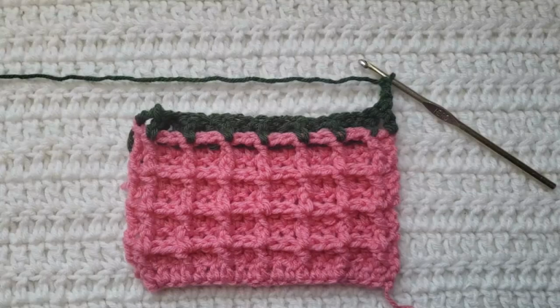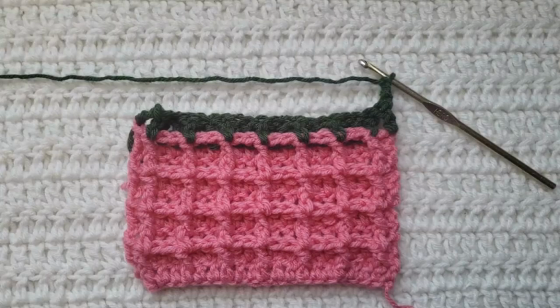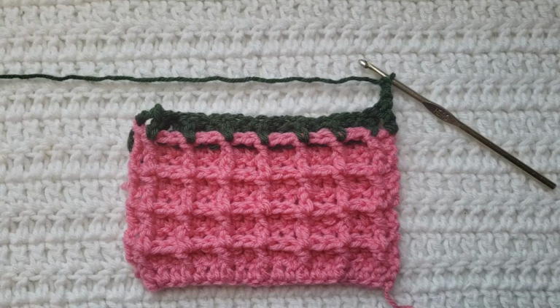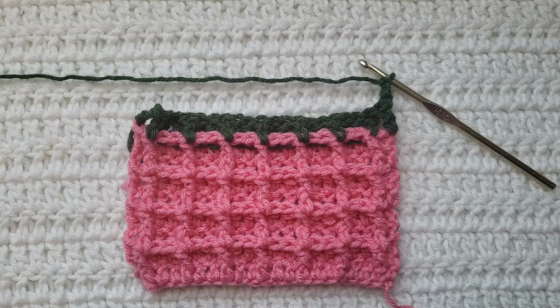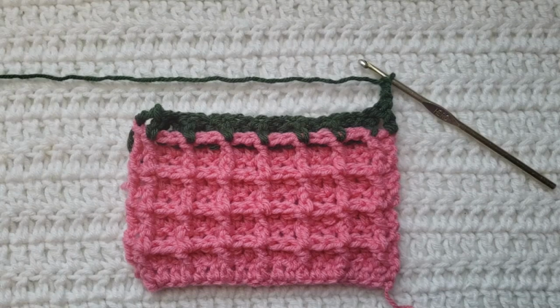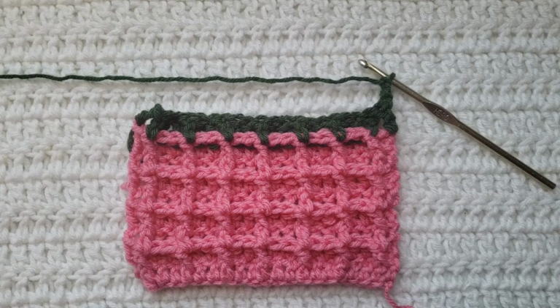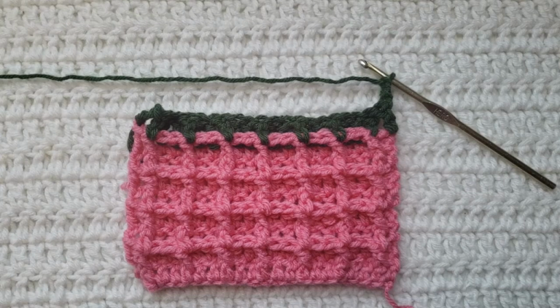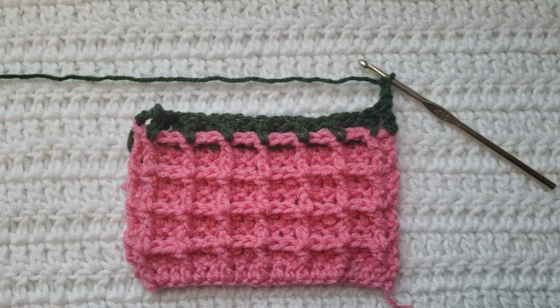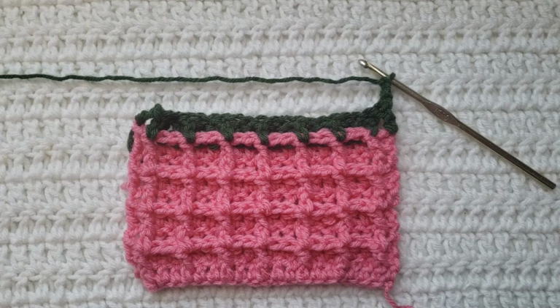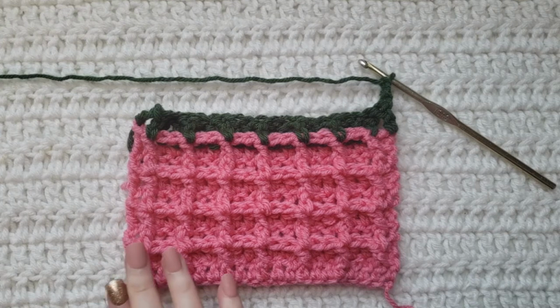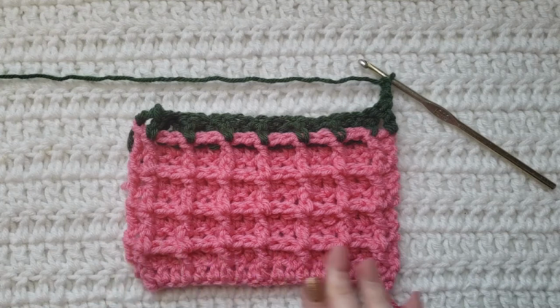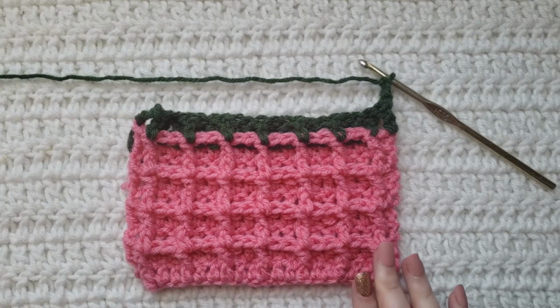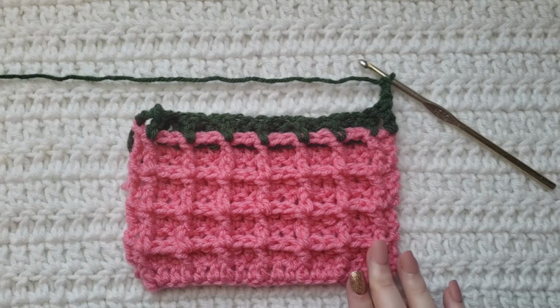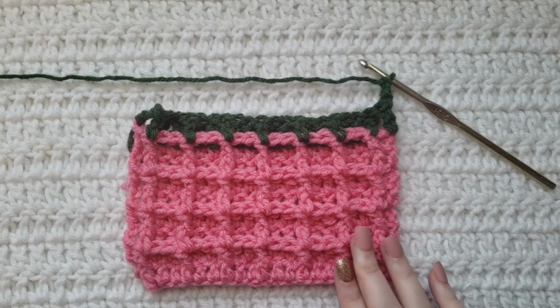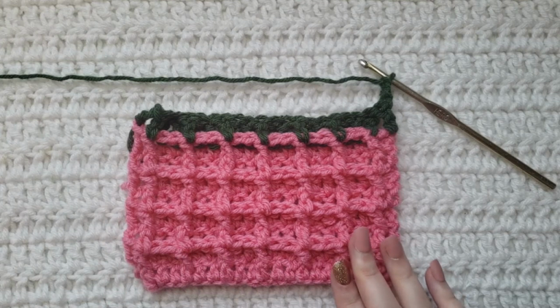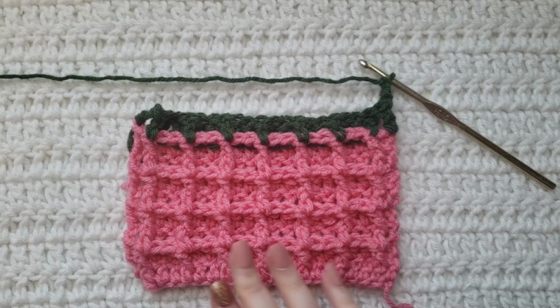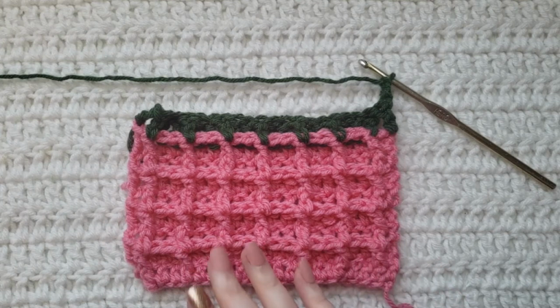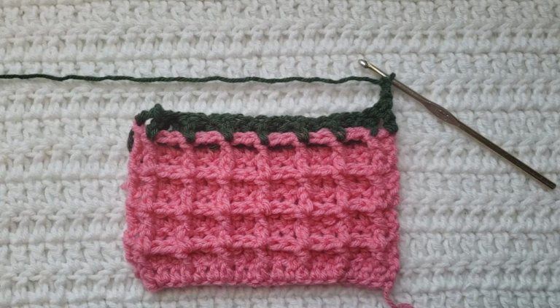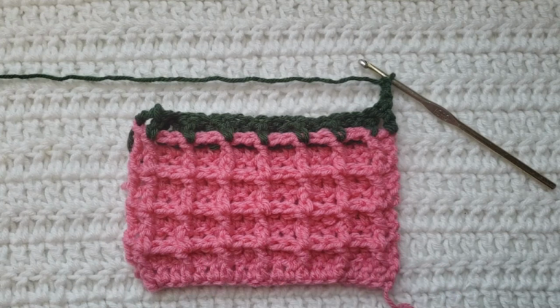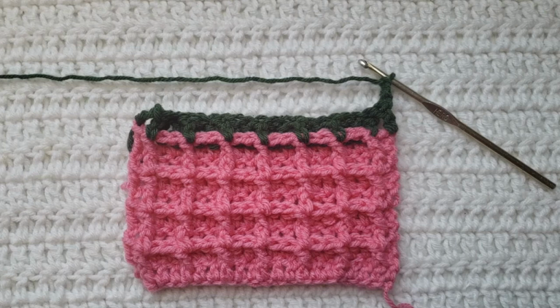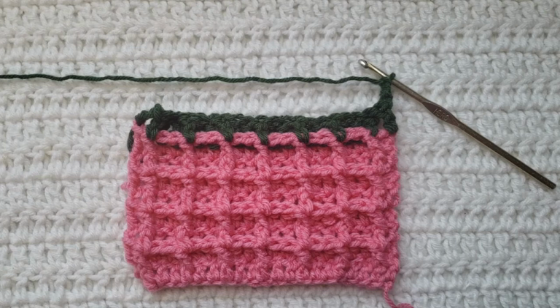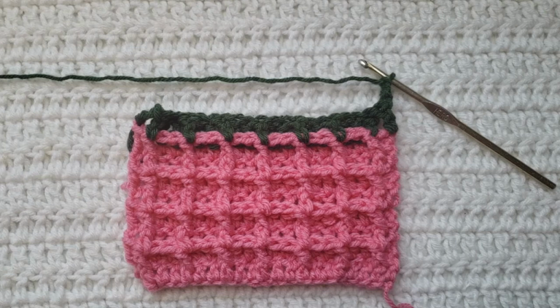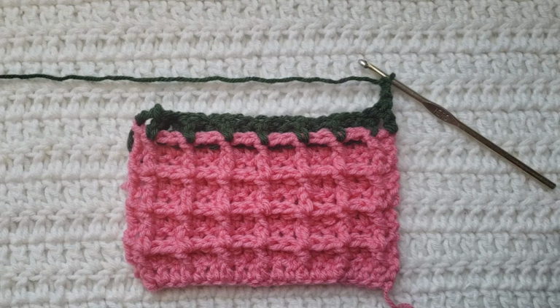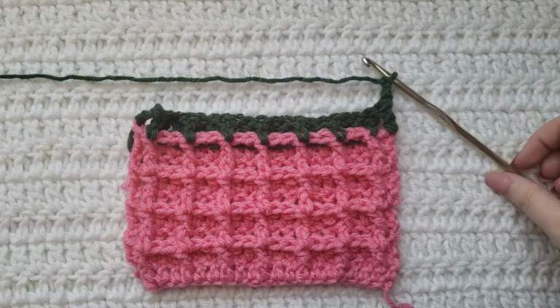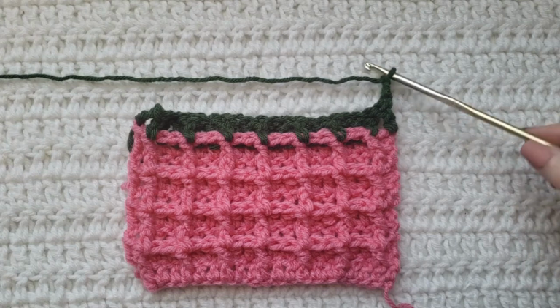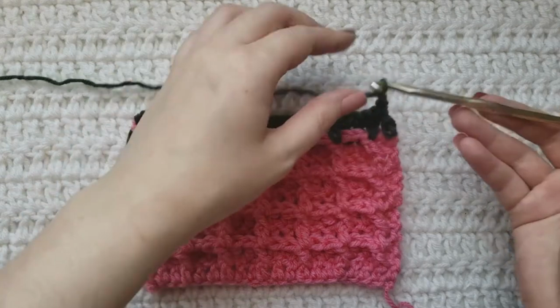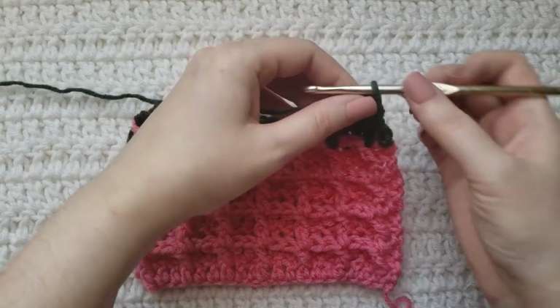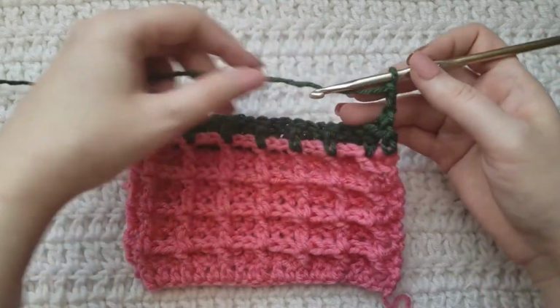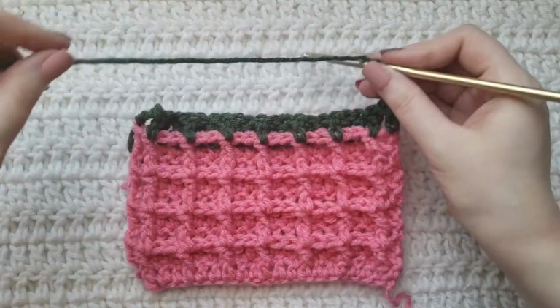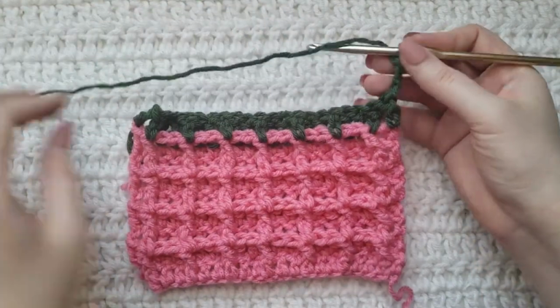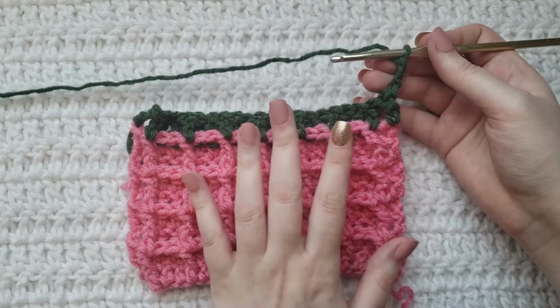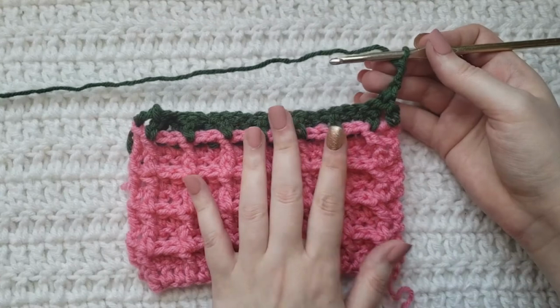I have now made three chains and I have turned my work — this is the front of my work. So this is what the waffle stitch is going to look like. We're now going to continue on that second row. Like I told you, we're going to alternate between two rows to make this stitch.